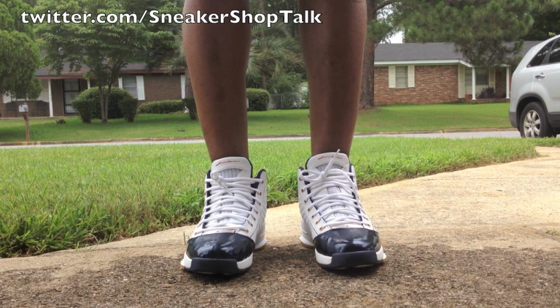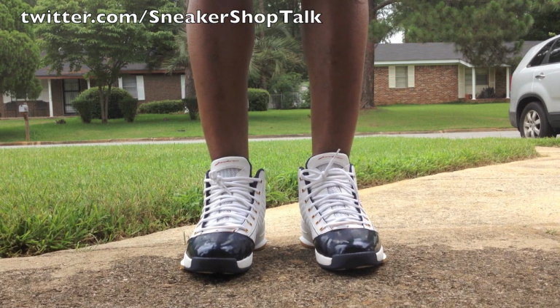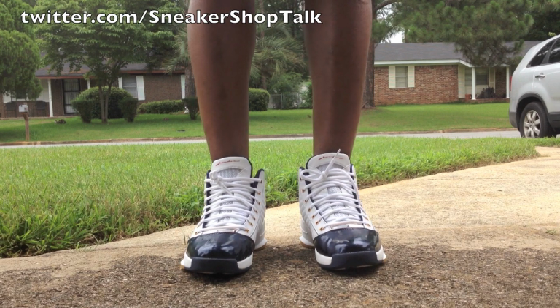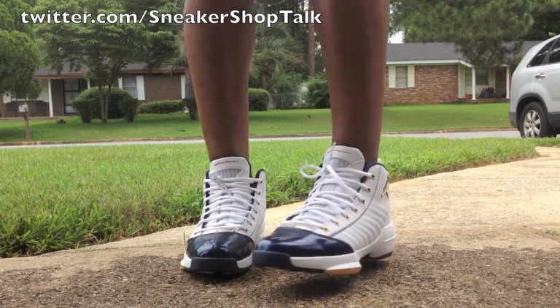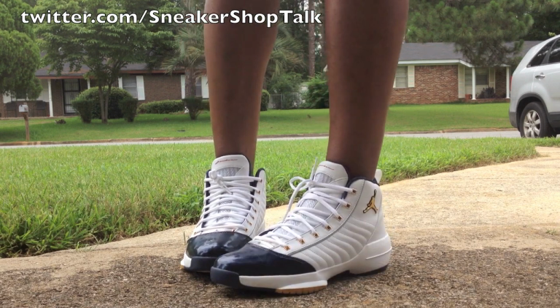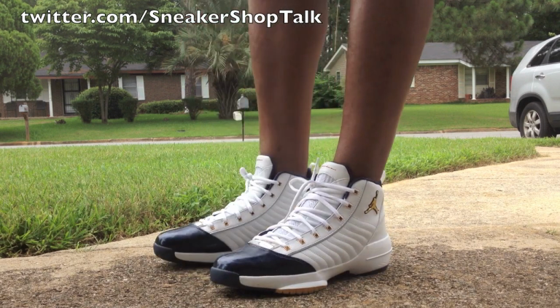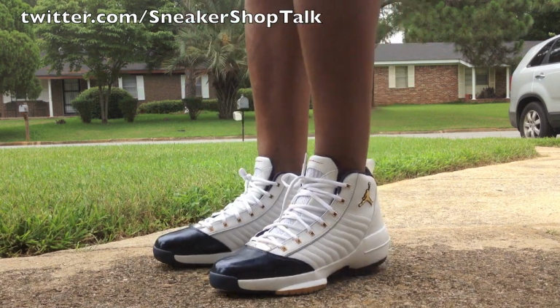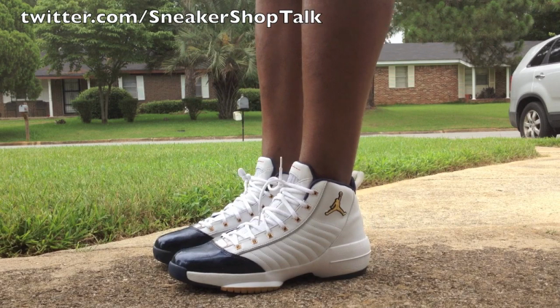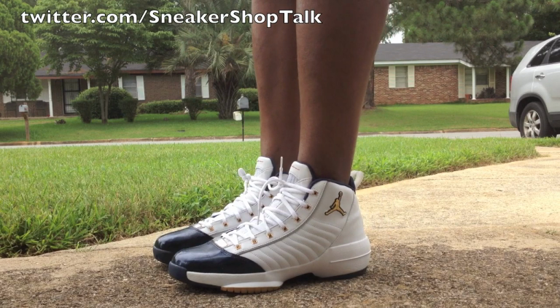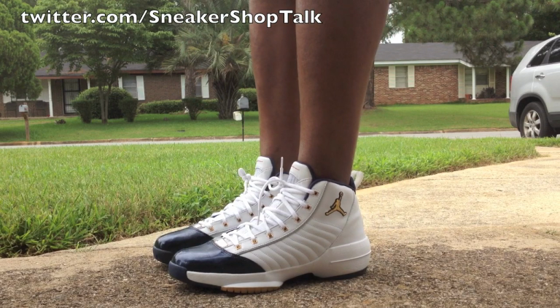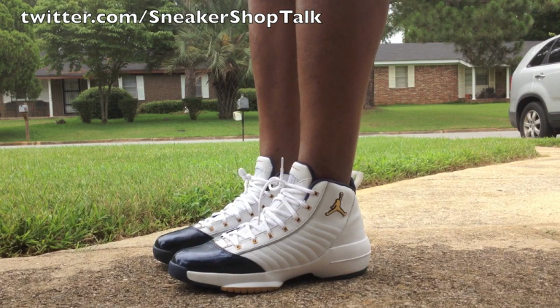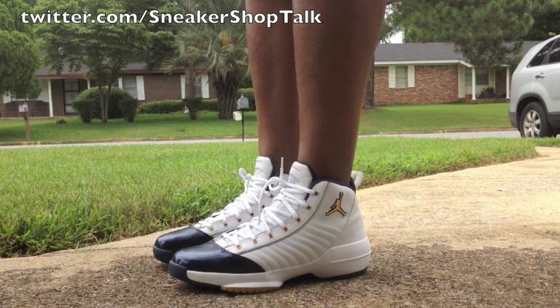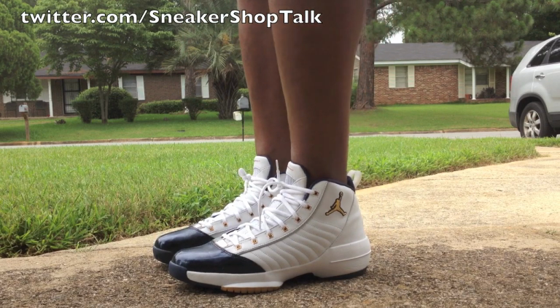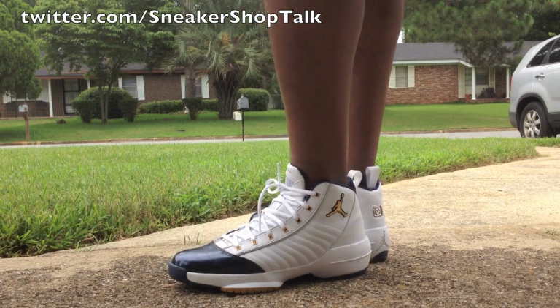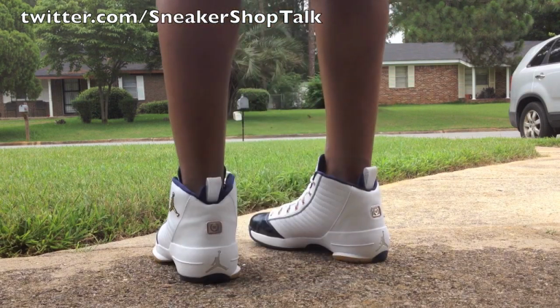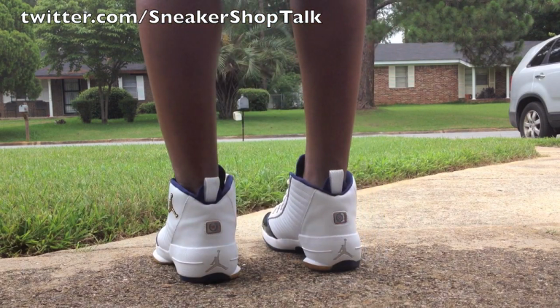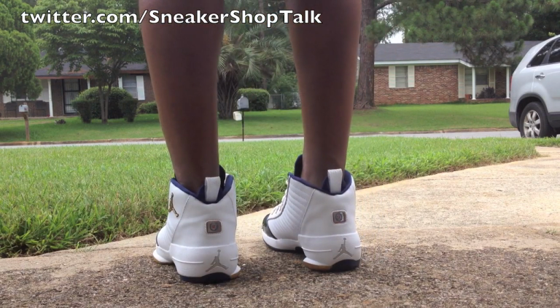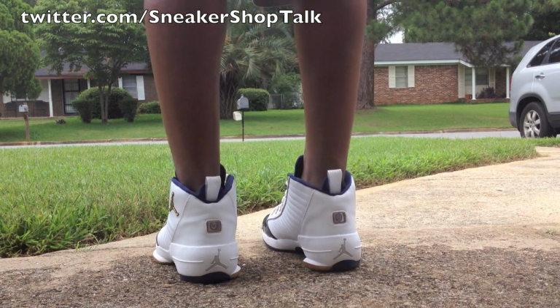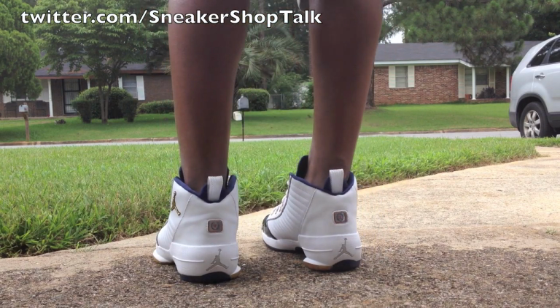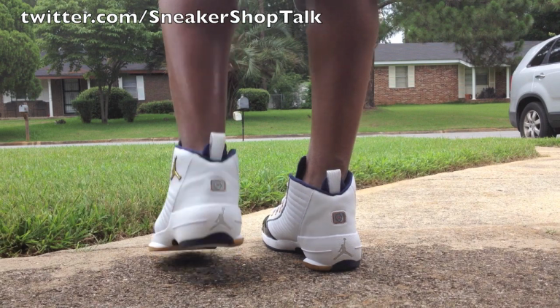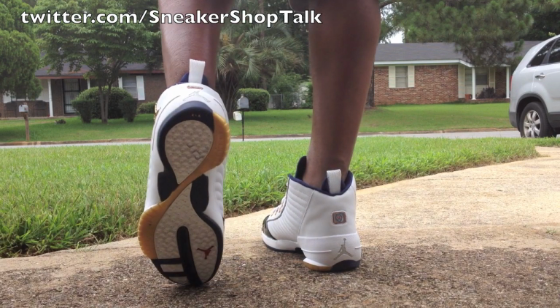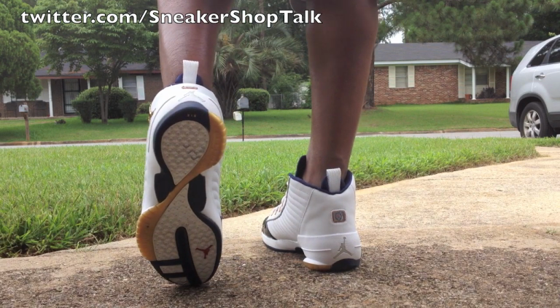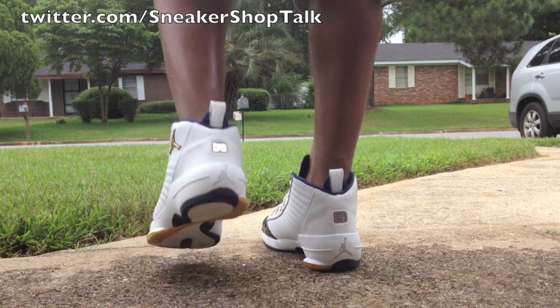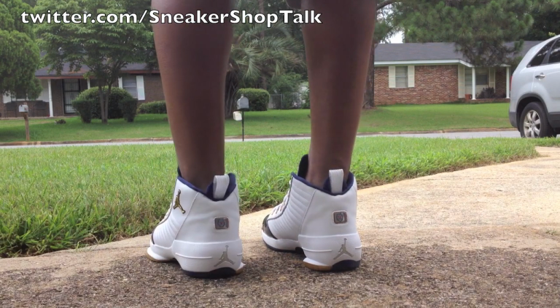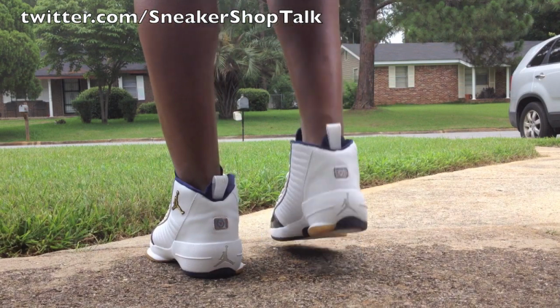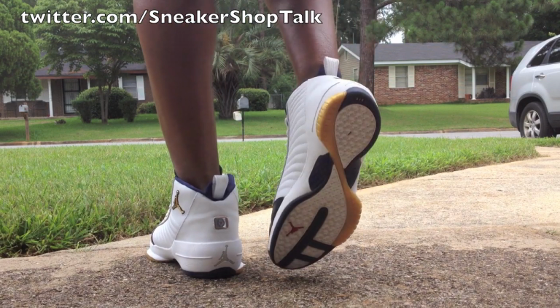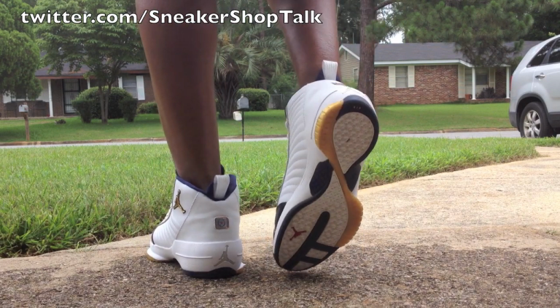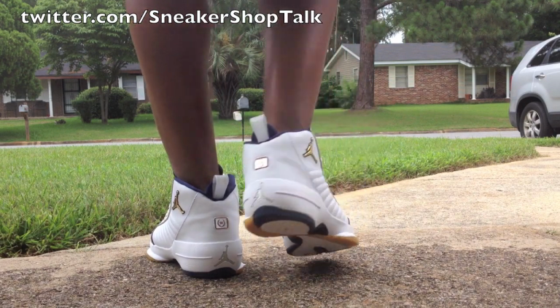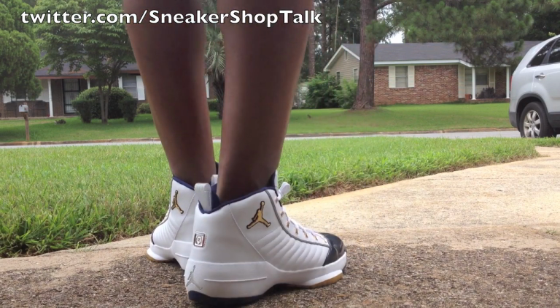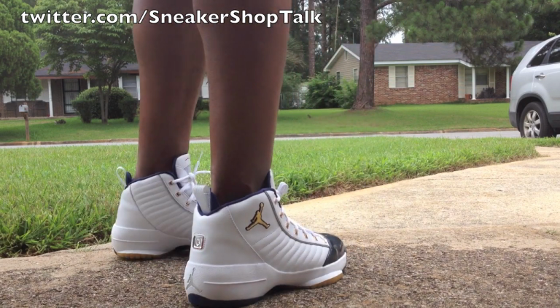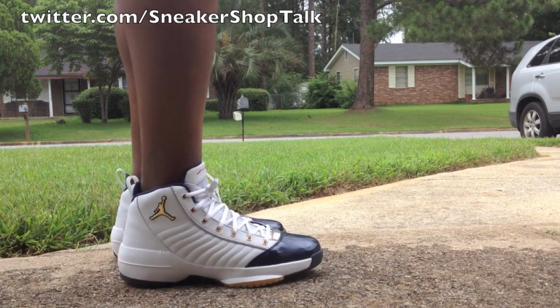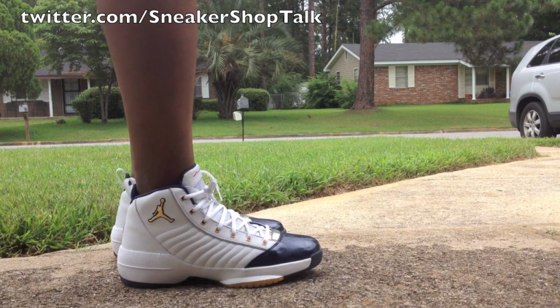Let's see what they look like up front — and here you go. From the side, here's the back, and you can see the outsole.